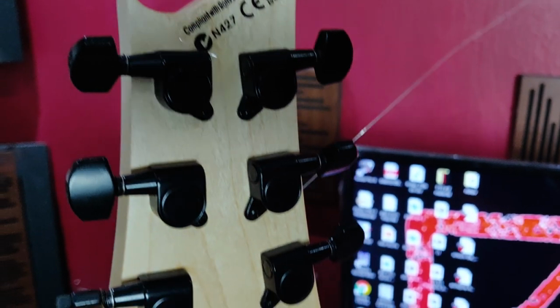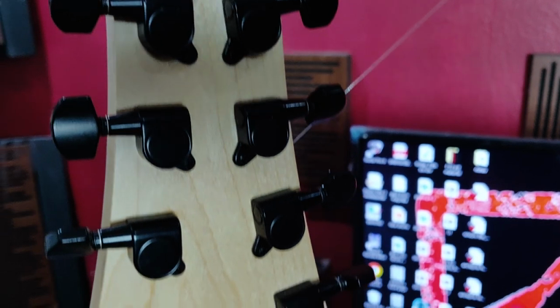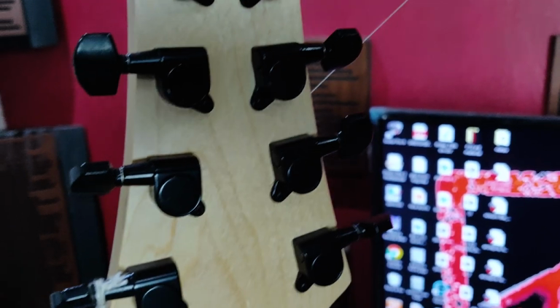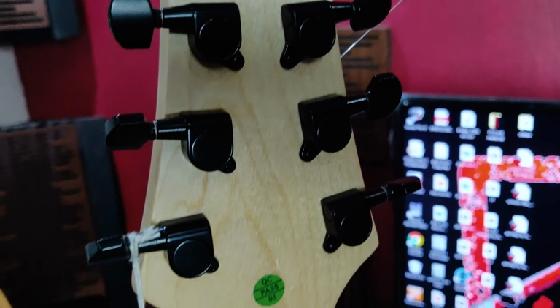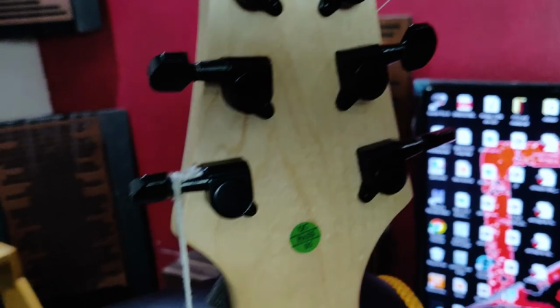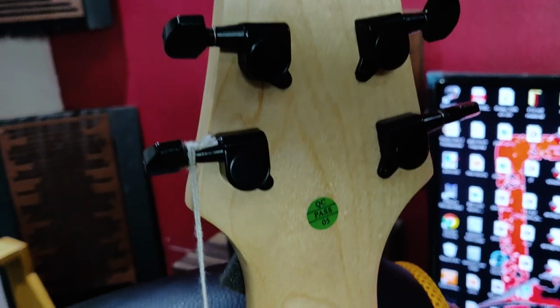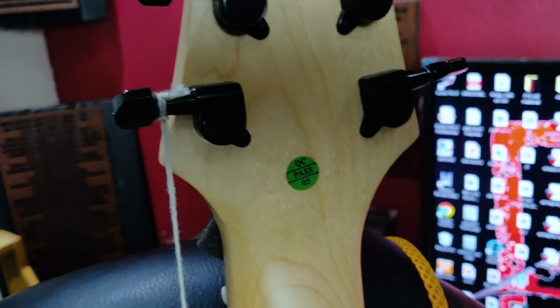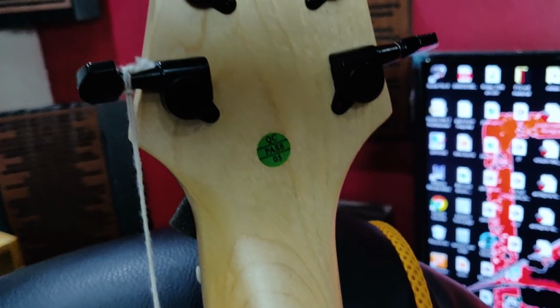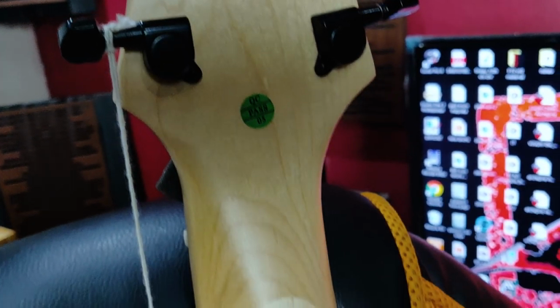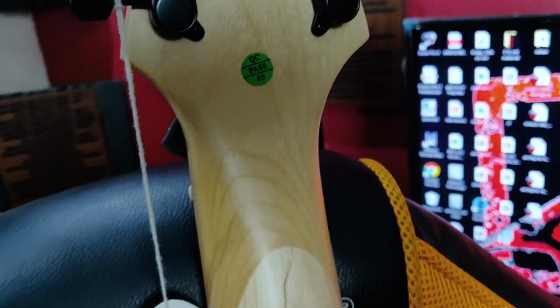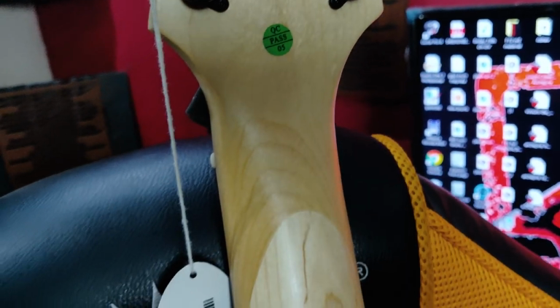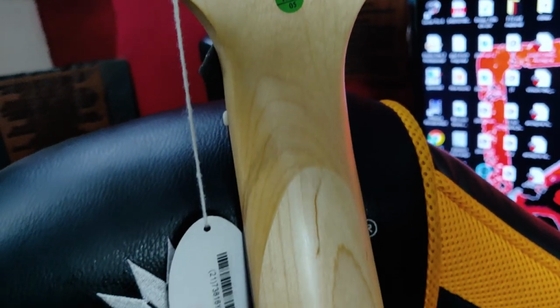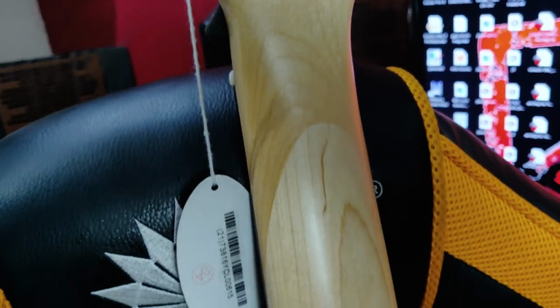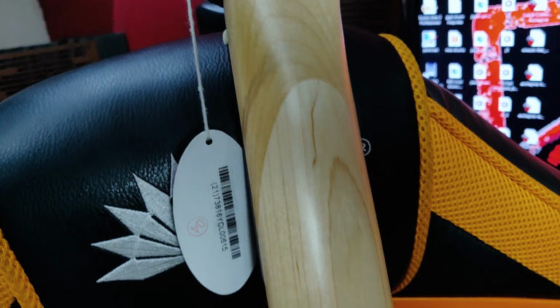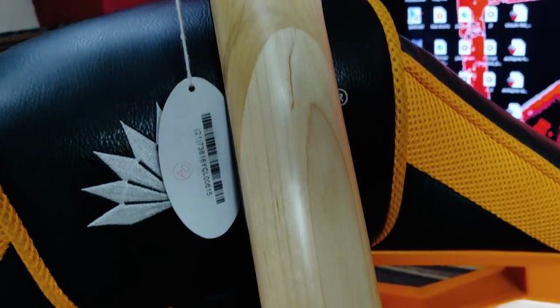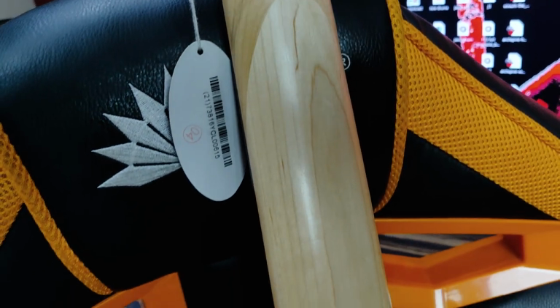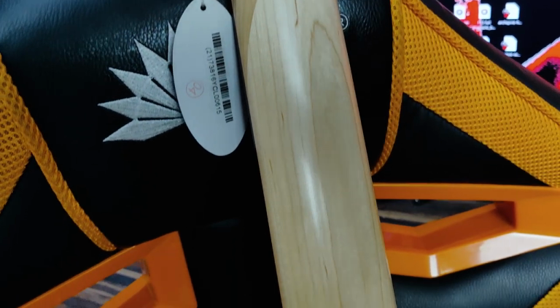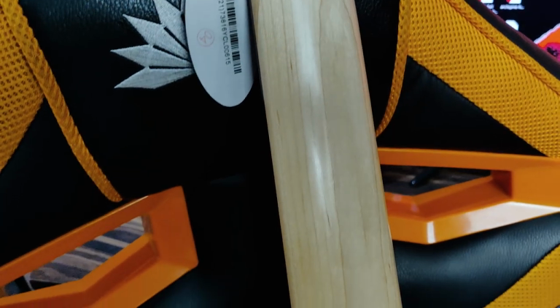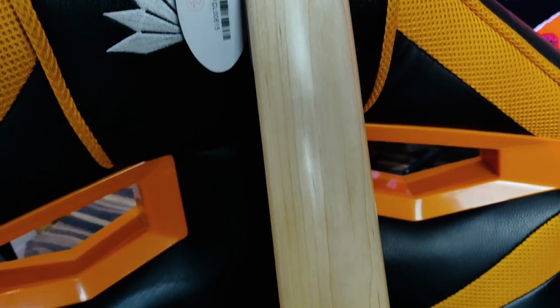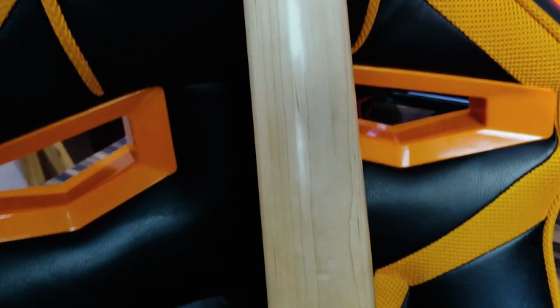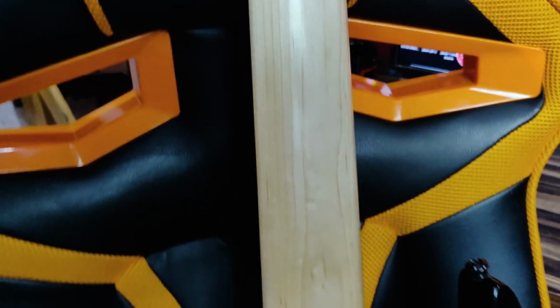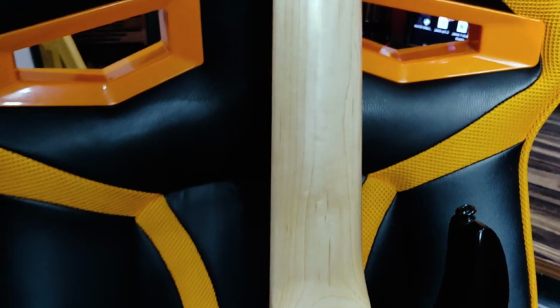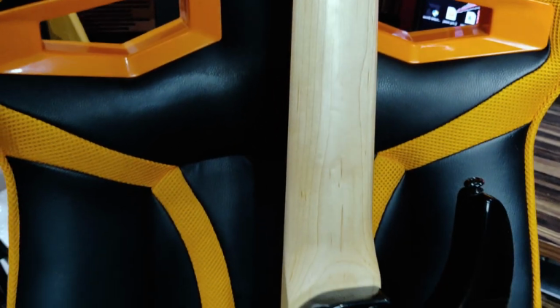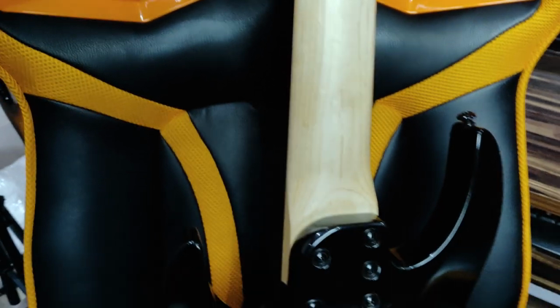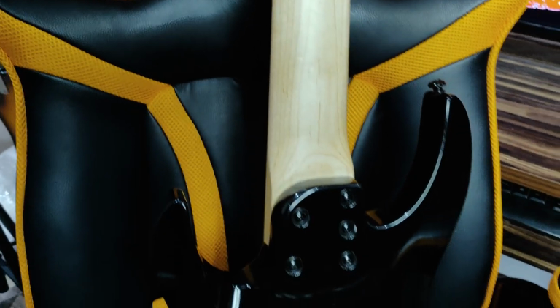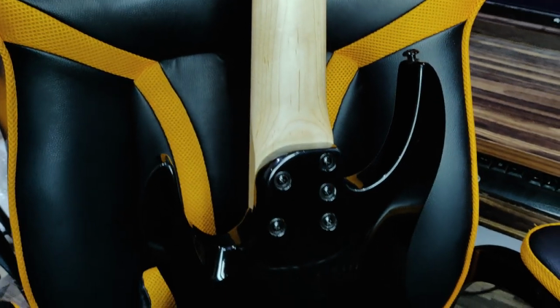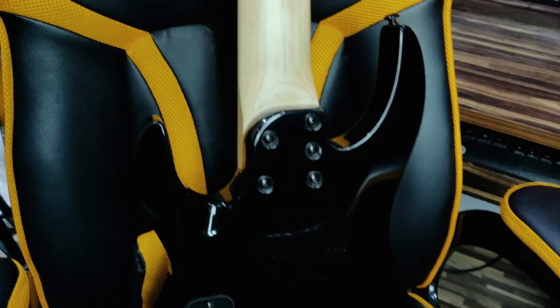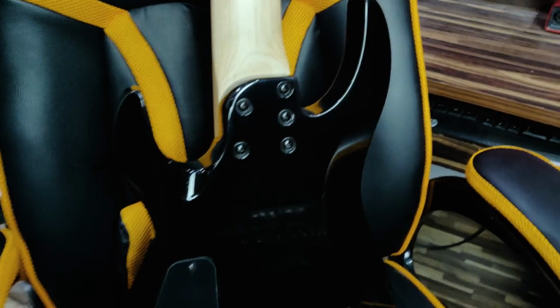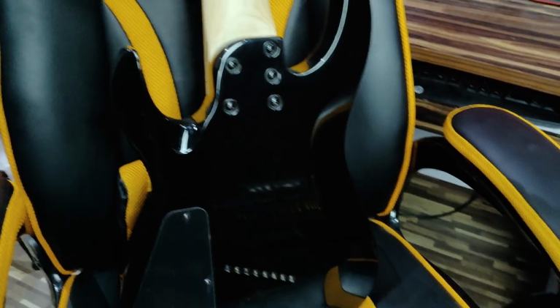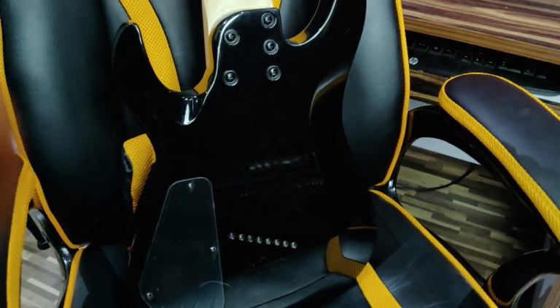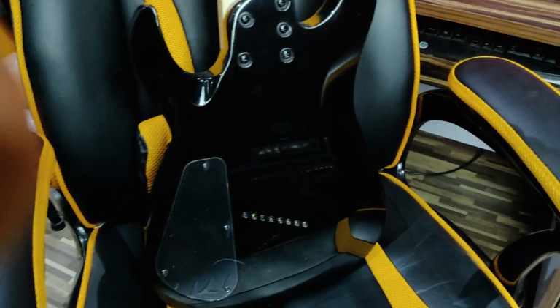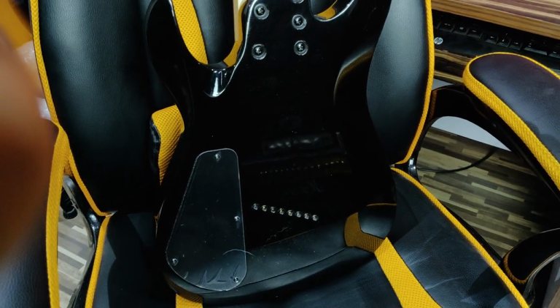It also has diecast tuners, scarf joint, speed profile neck, nice high access for the higher frets, and string-through body — which really makes this guitar terrific.